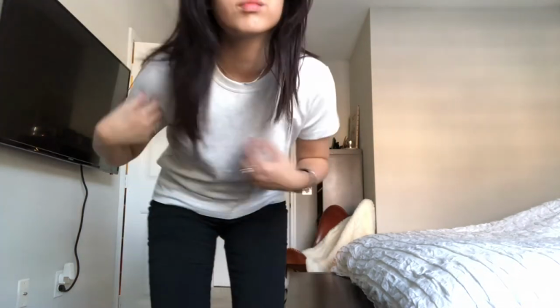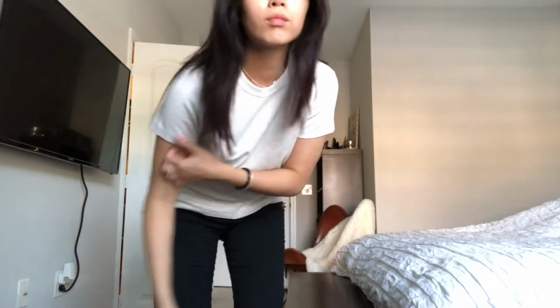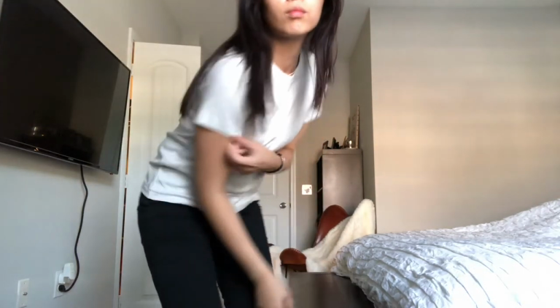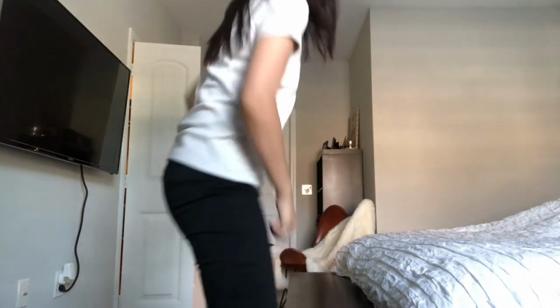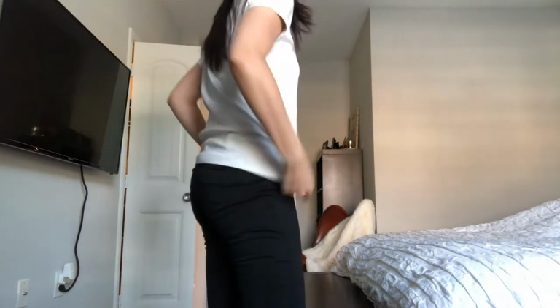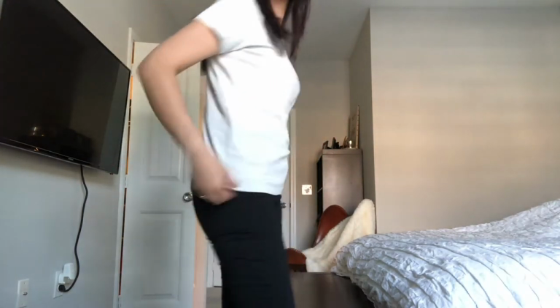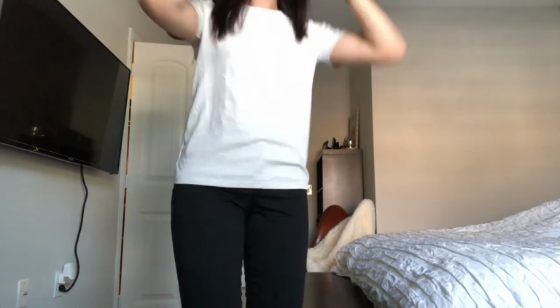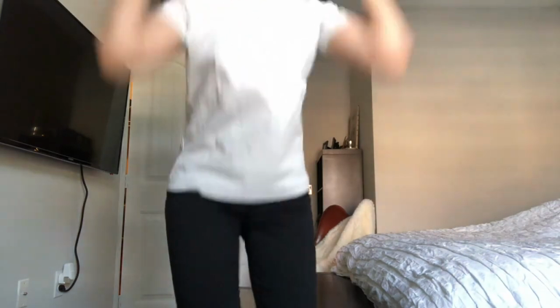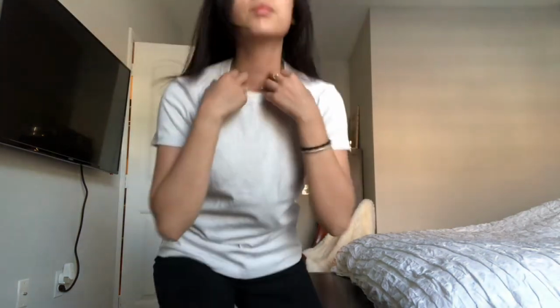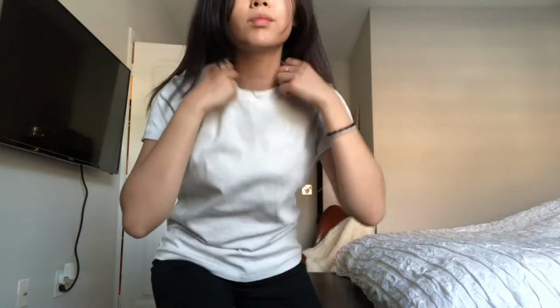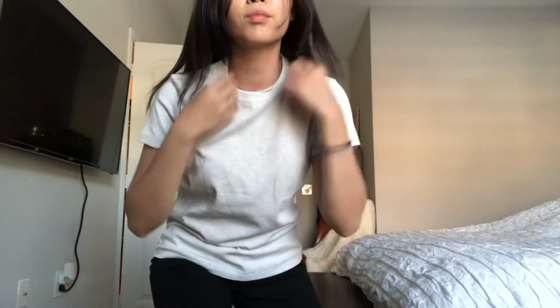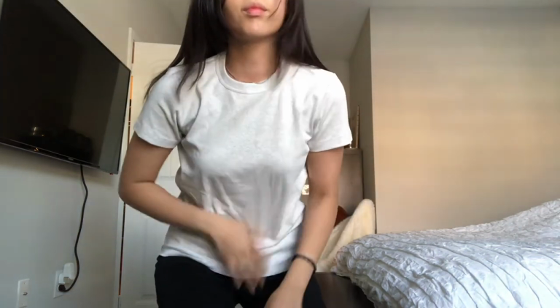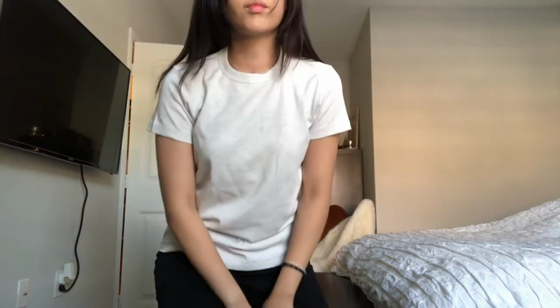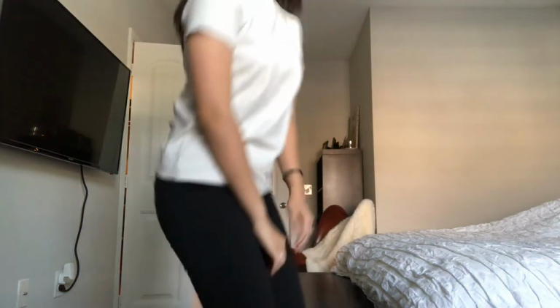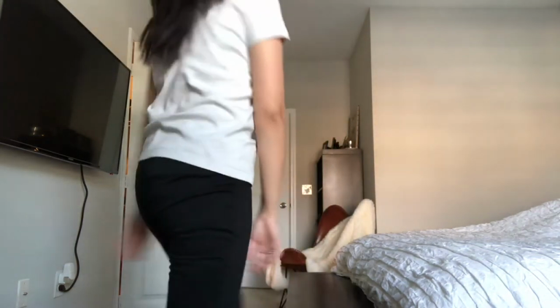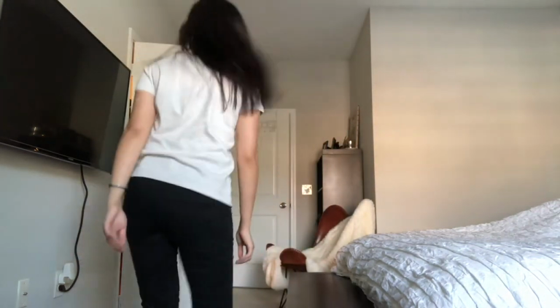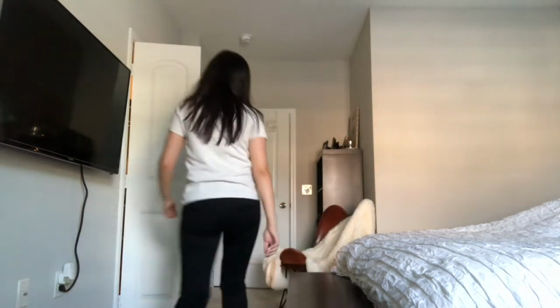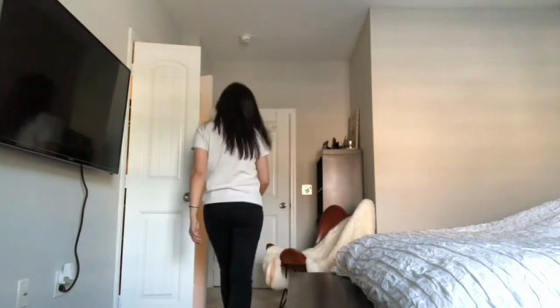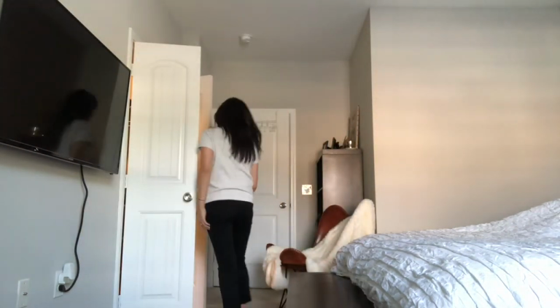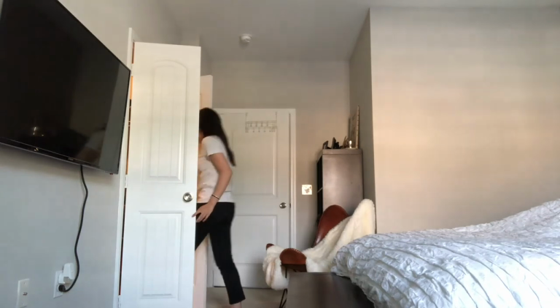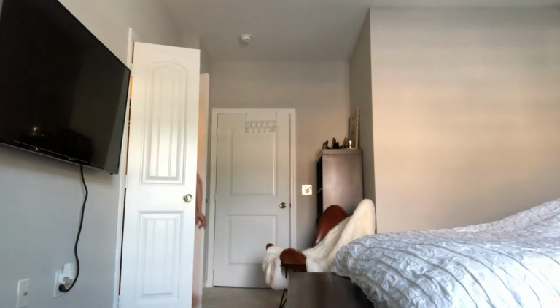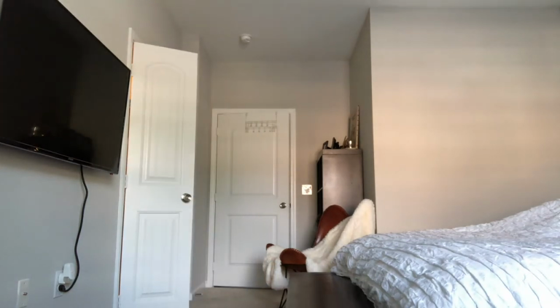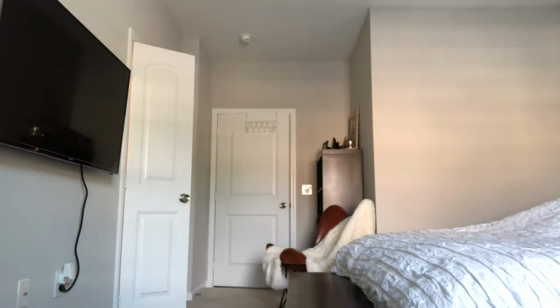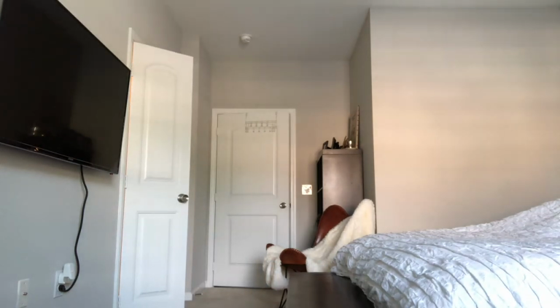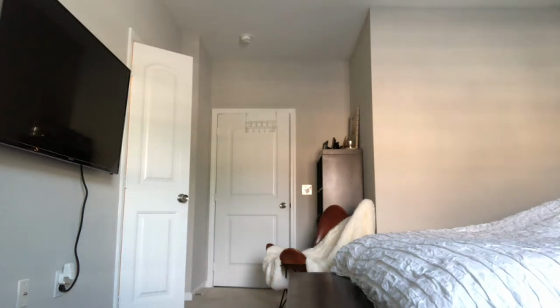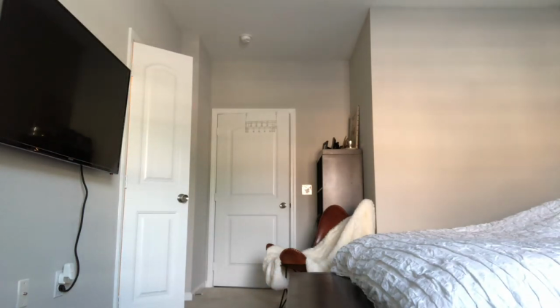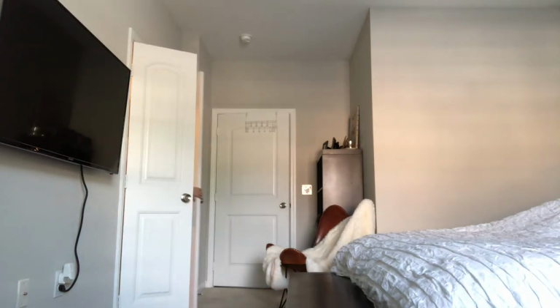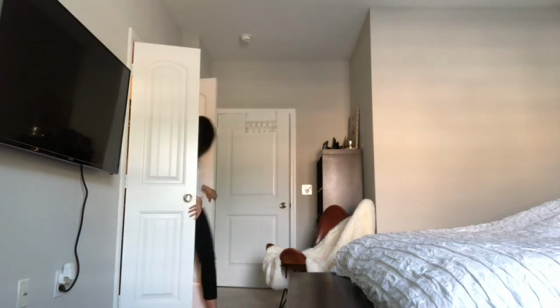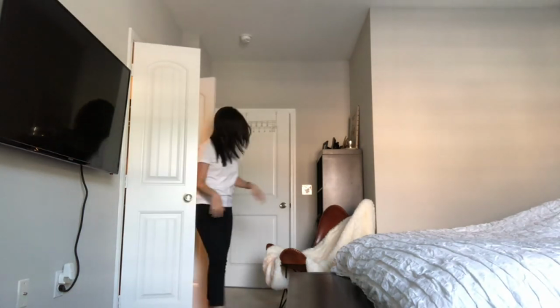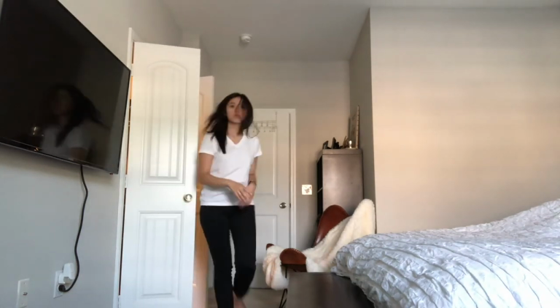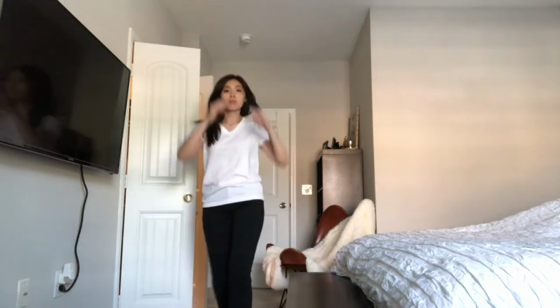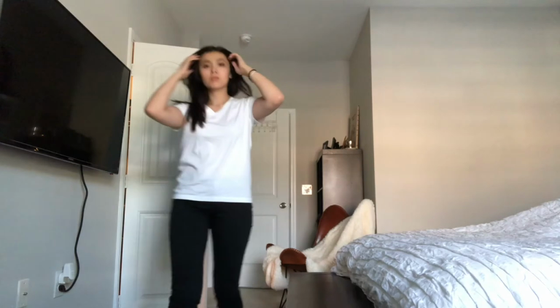Of course you can't leave Uniqlo without some basics, so this is just a light gray crew neck. The material is really great and it's definitely been in my basics wardrobe for a while.